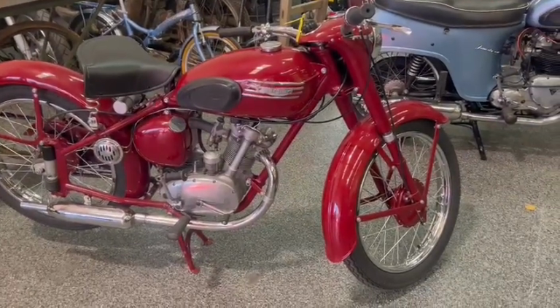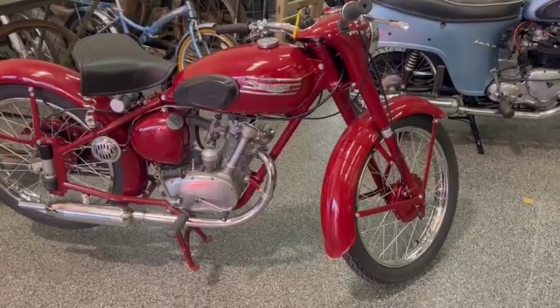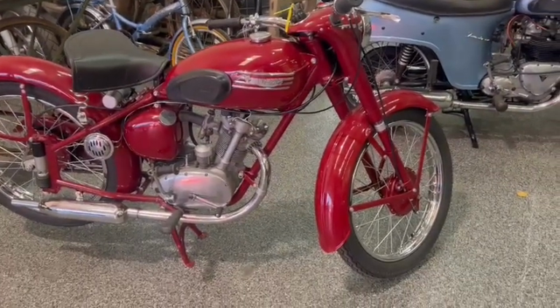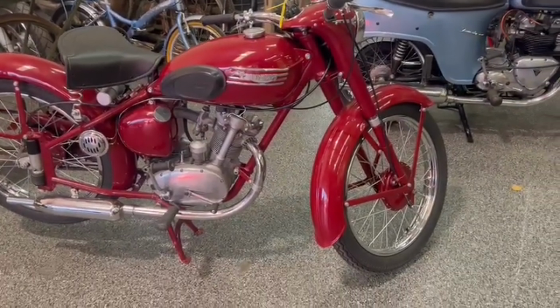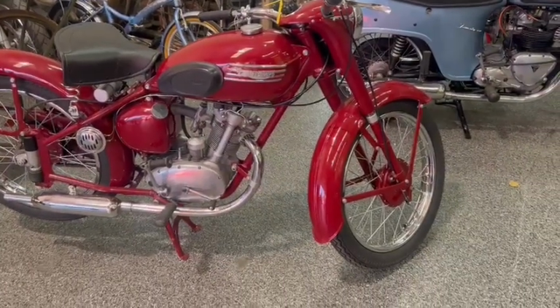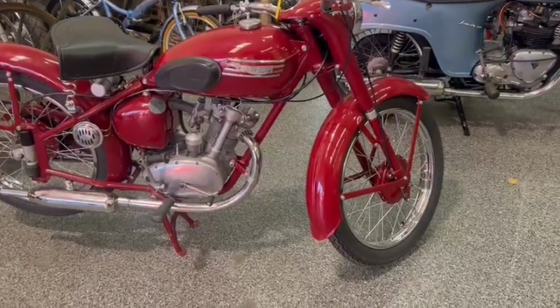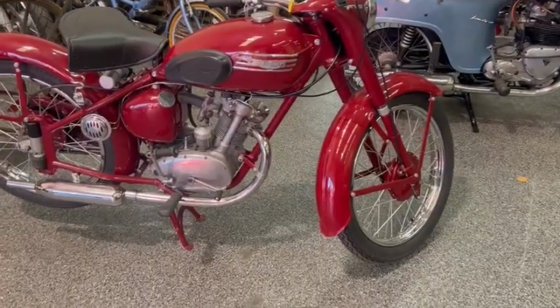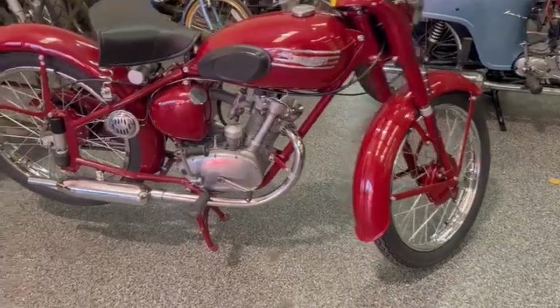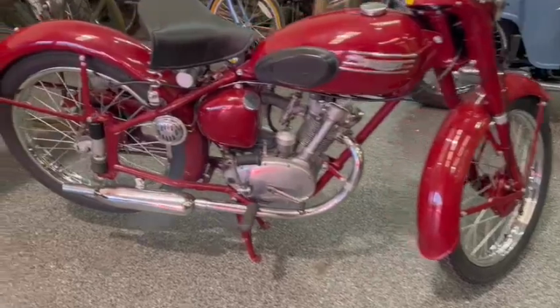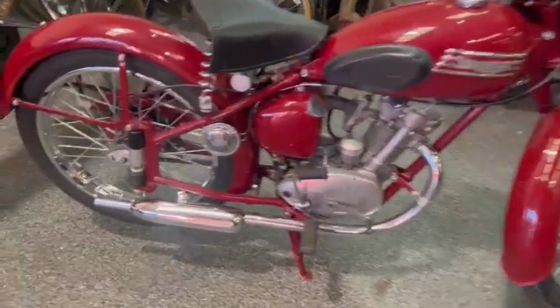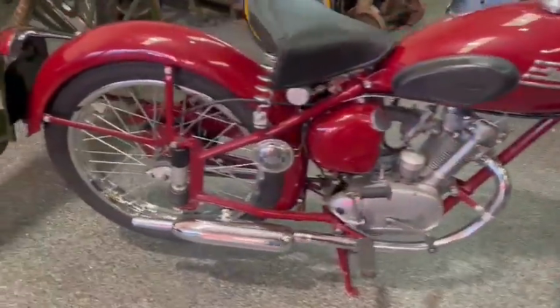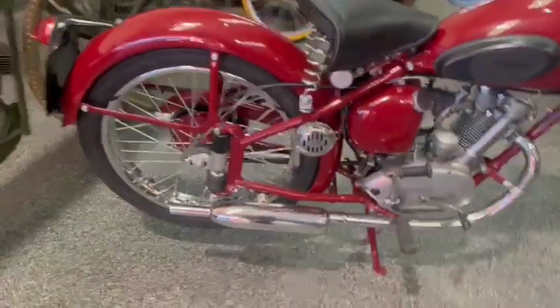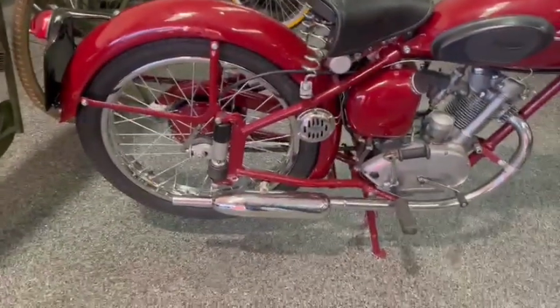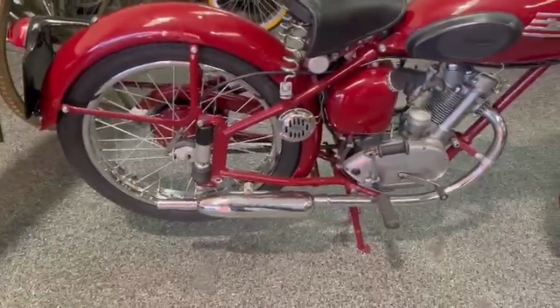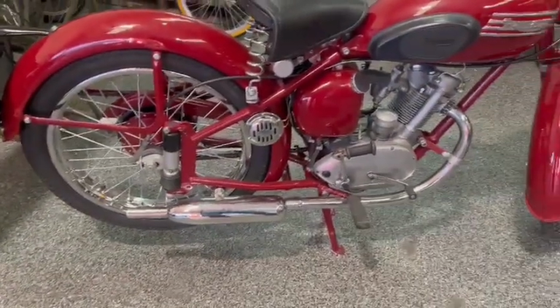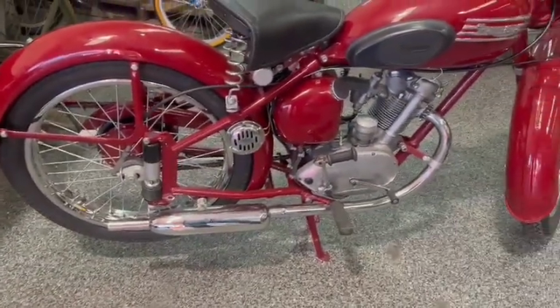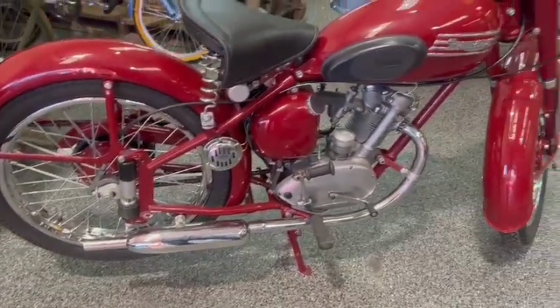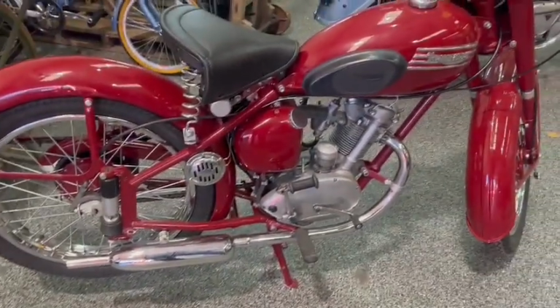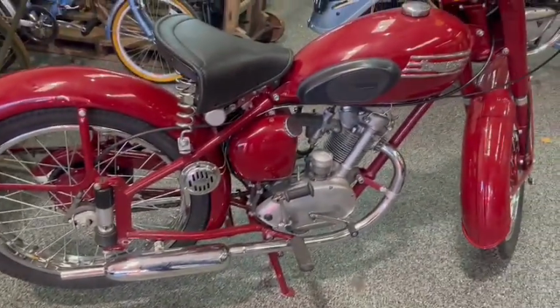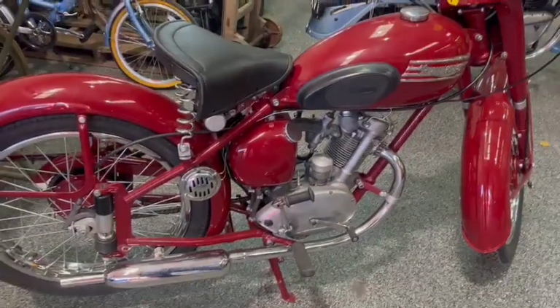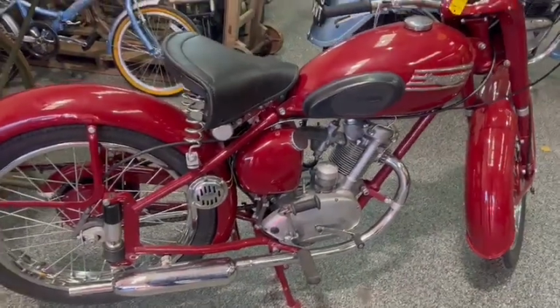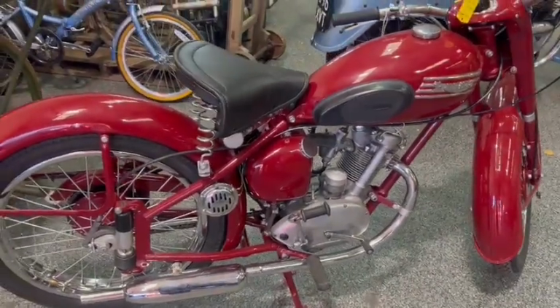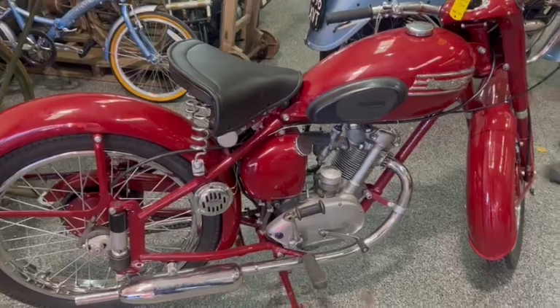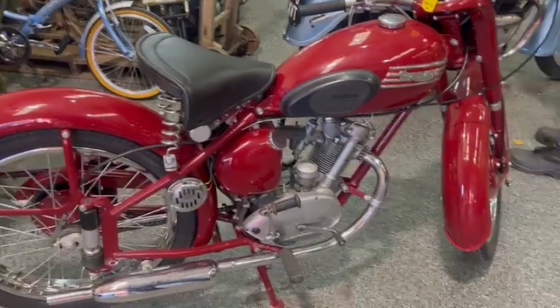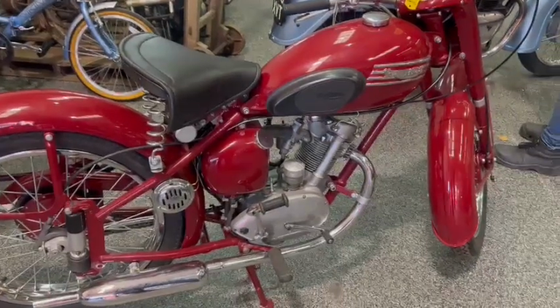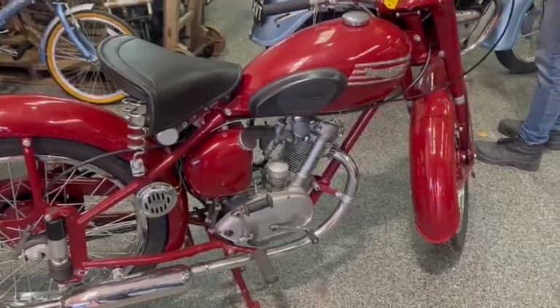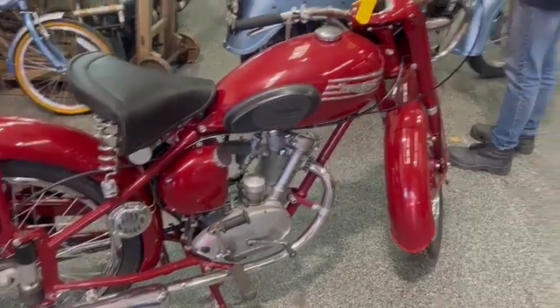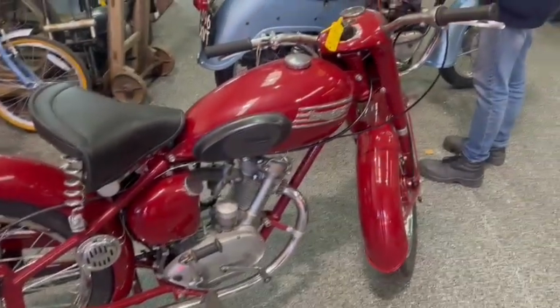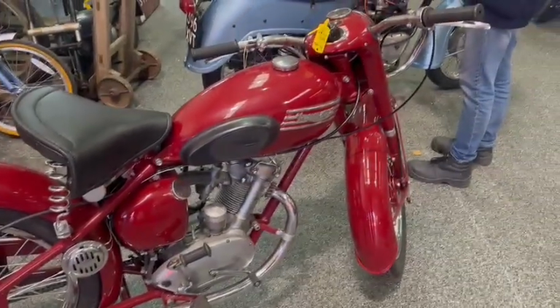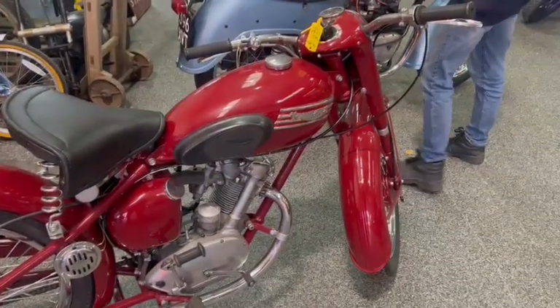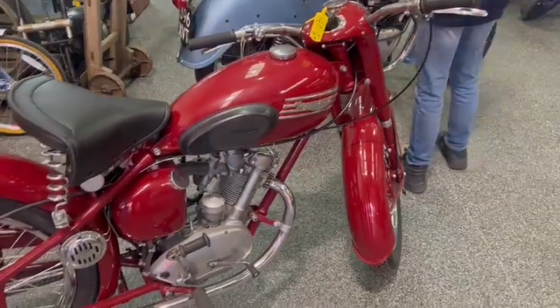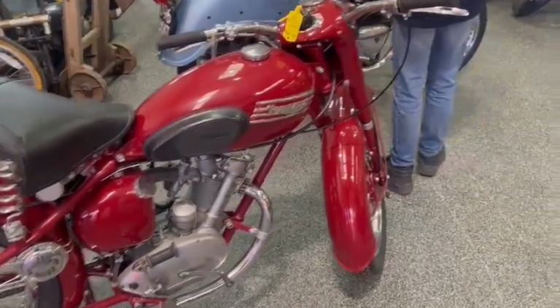Yeah, very lovely on the paintwork, good chrome, wheels are superb, exhaust nice and tidy, engine casings are nice and clean, lovely seat. Yeah, been very well restored — looks a really nice little thing.